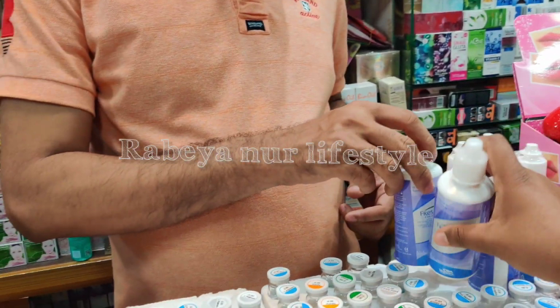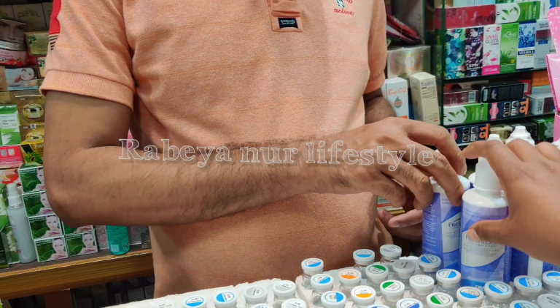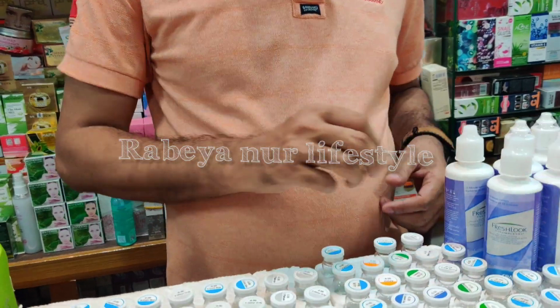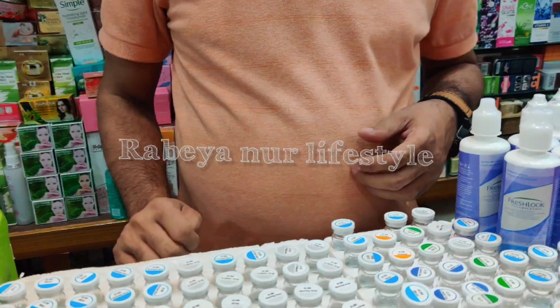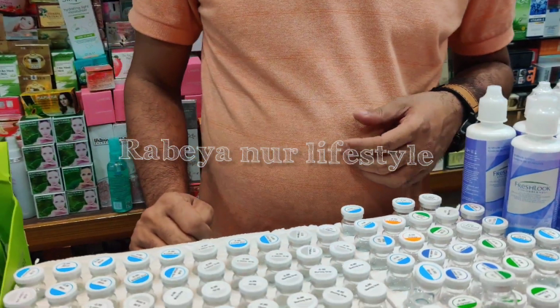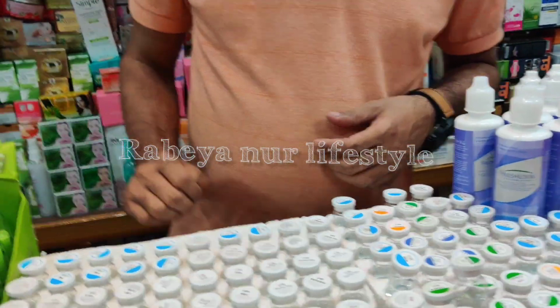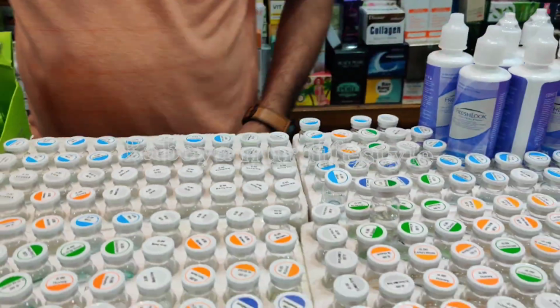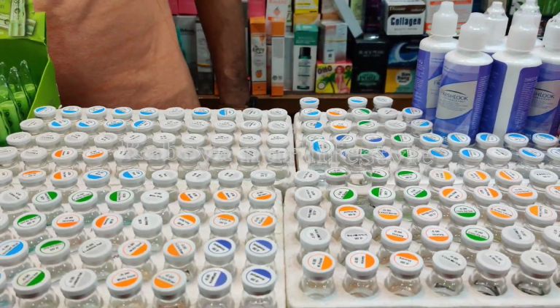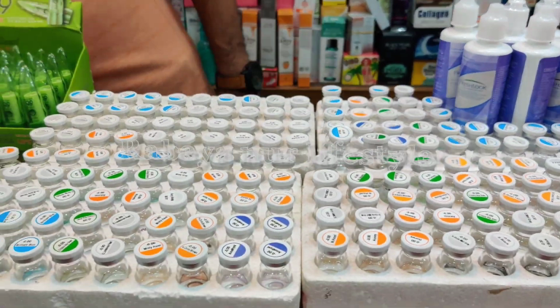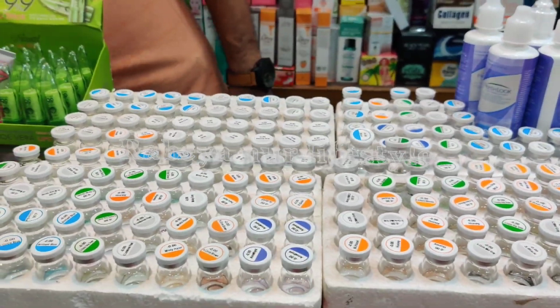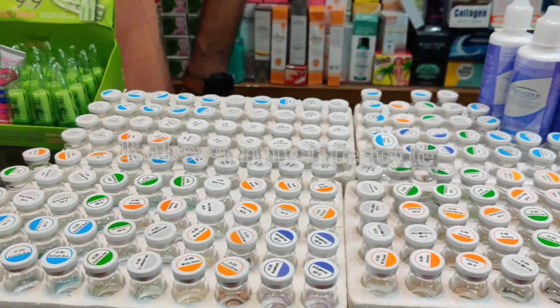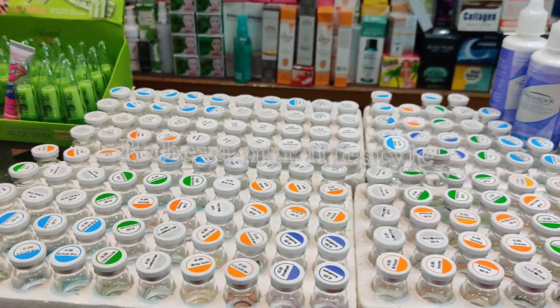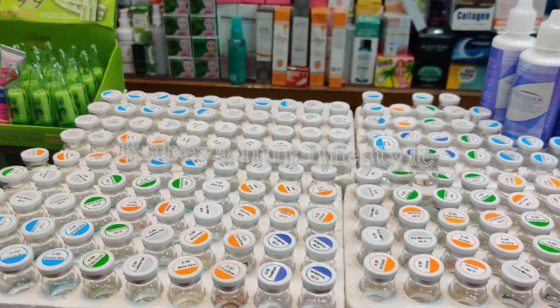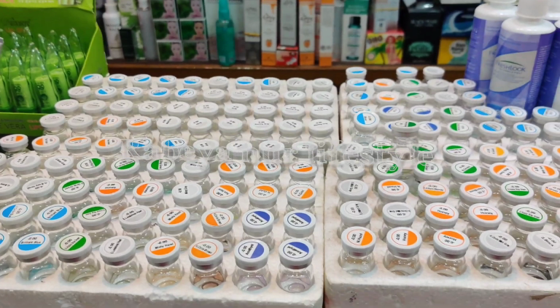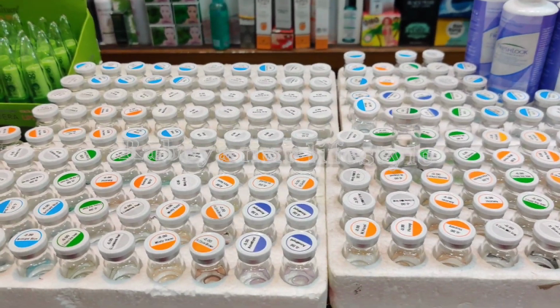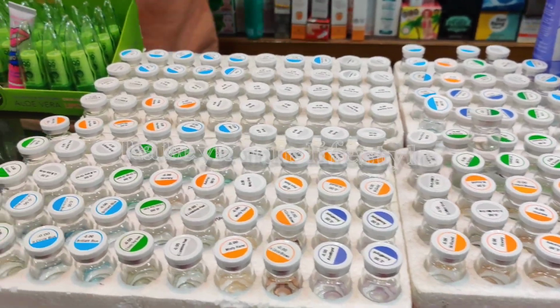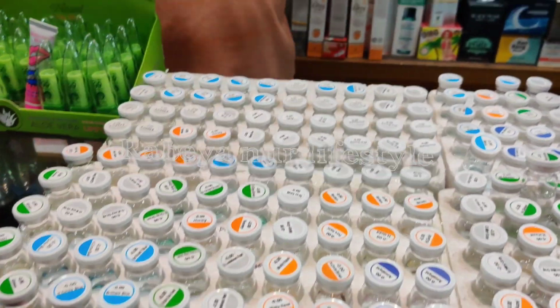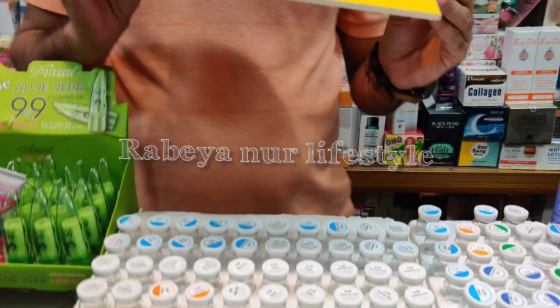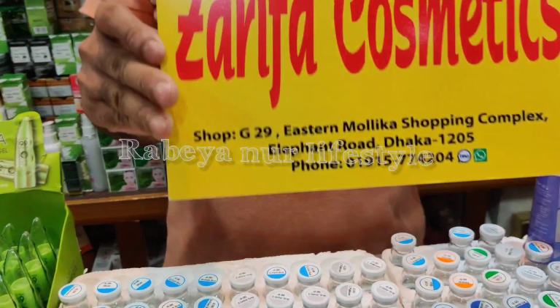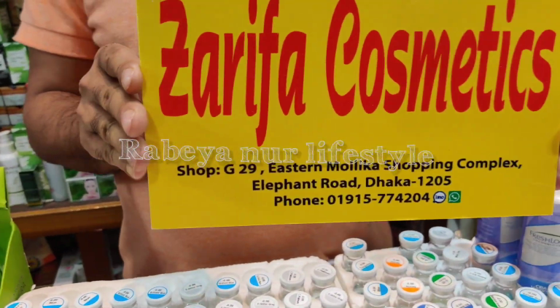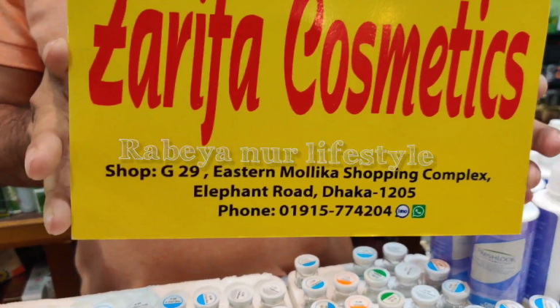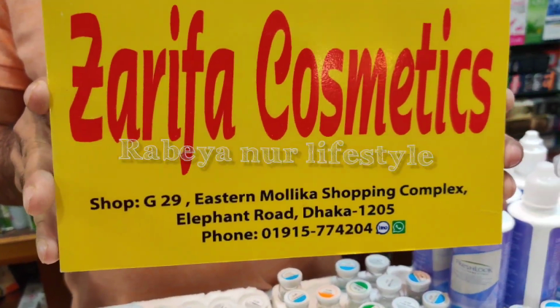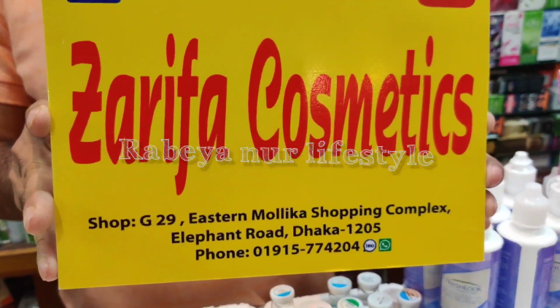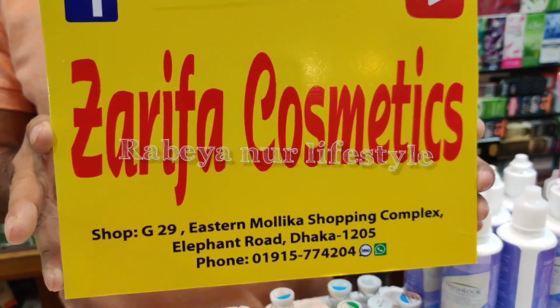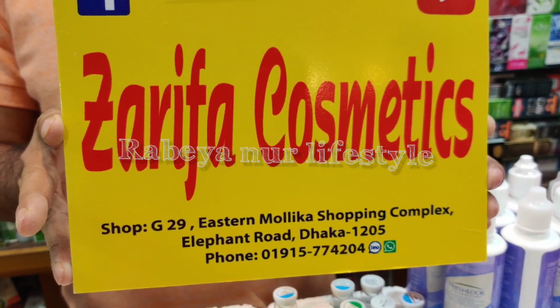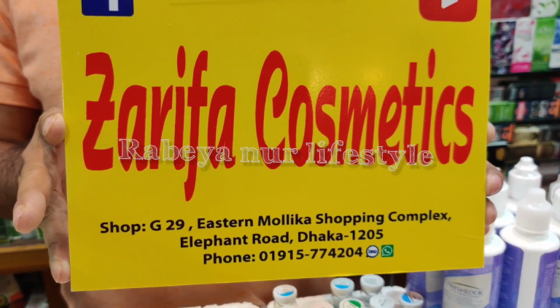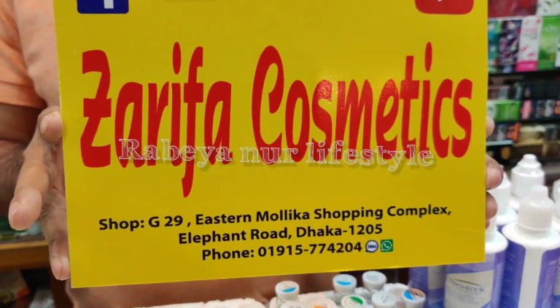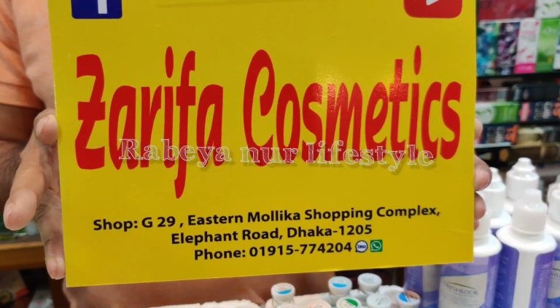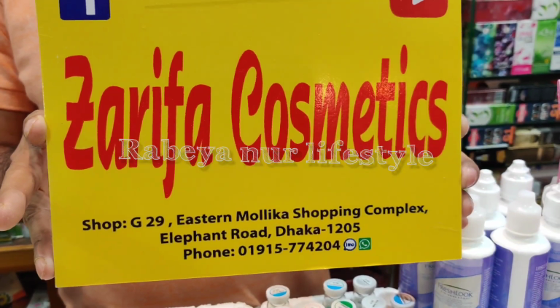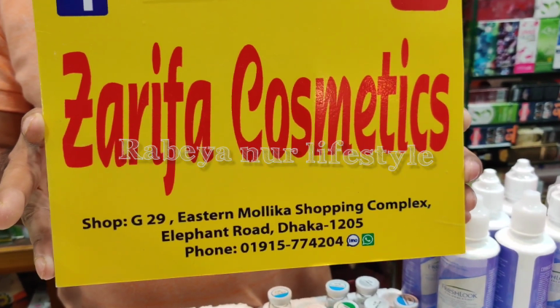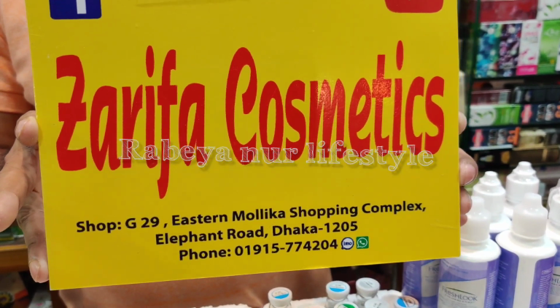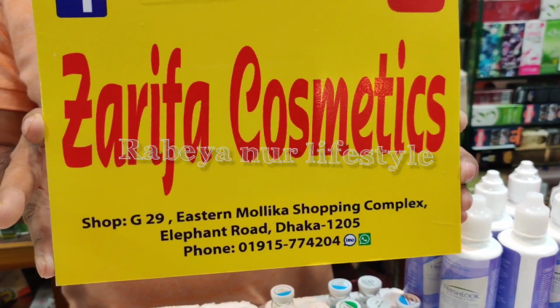The best is, I have given you the address — Jarifa Cosmetics. This is the shopping complex in Stanmol. This is number G19. Friends, keep watching my channel.